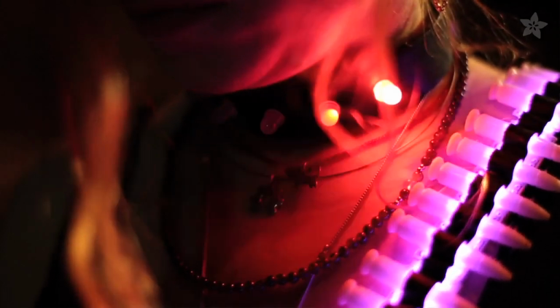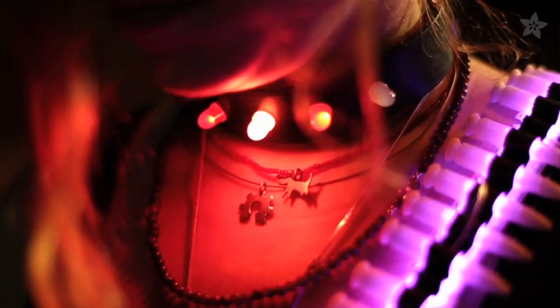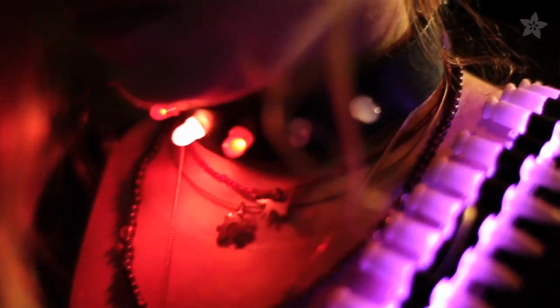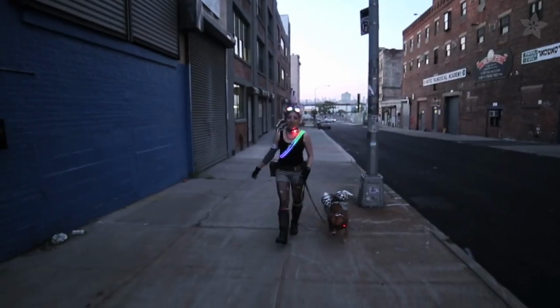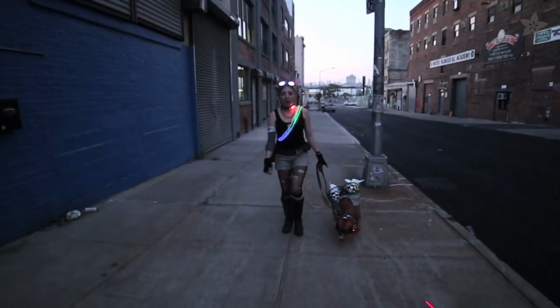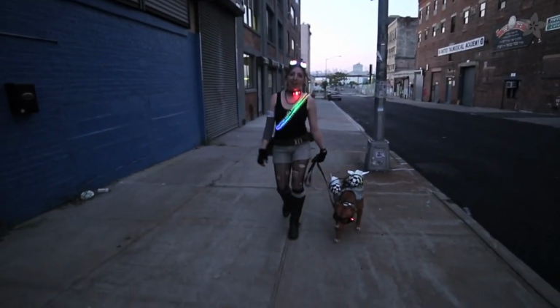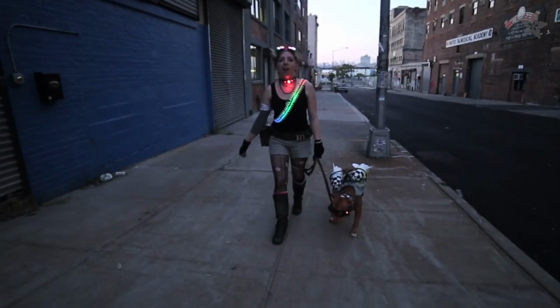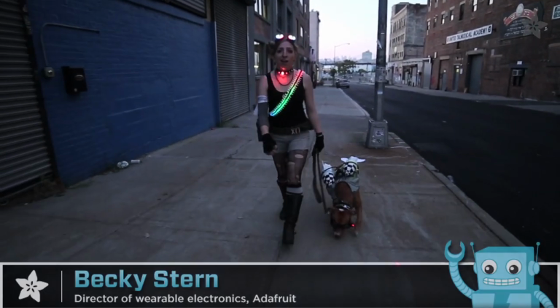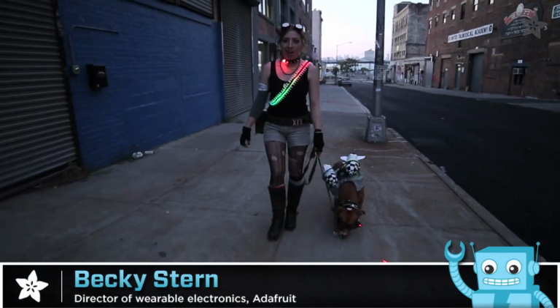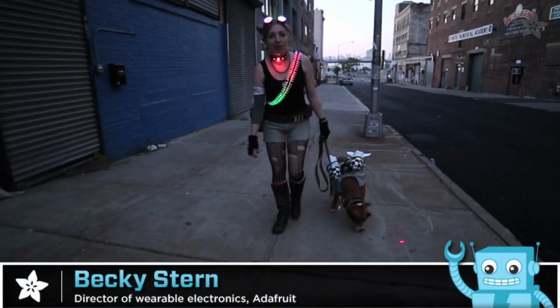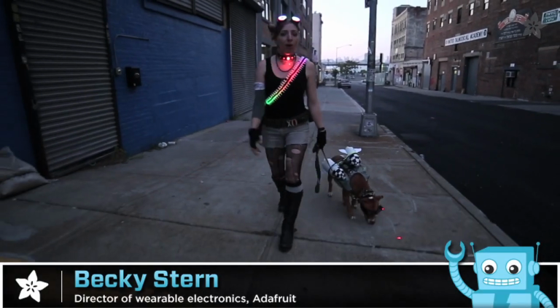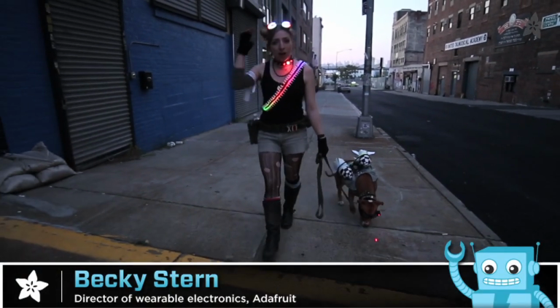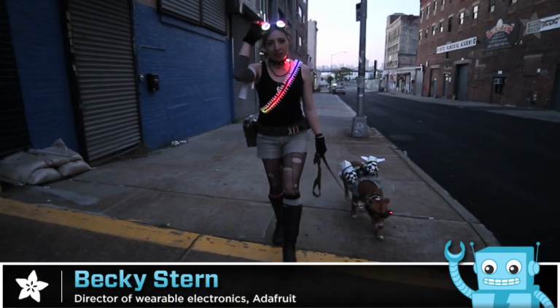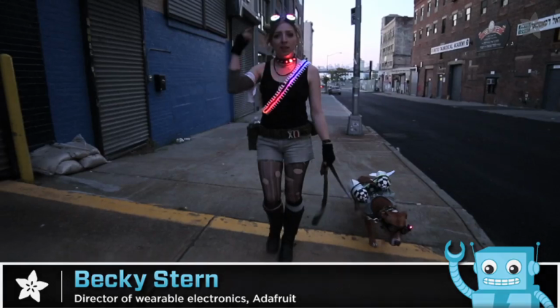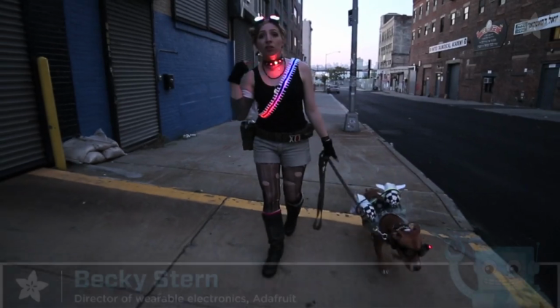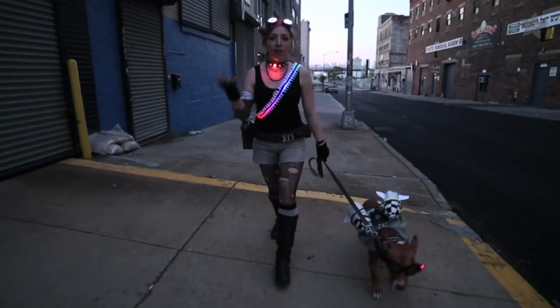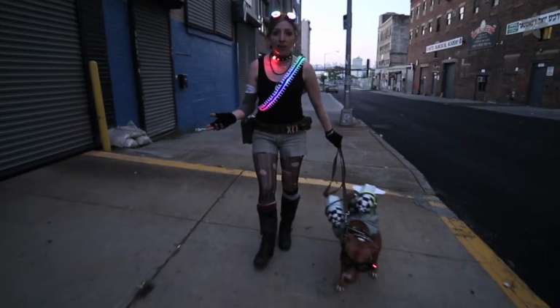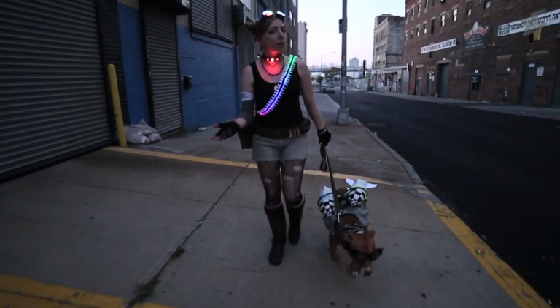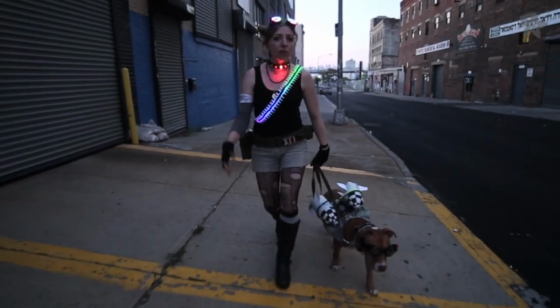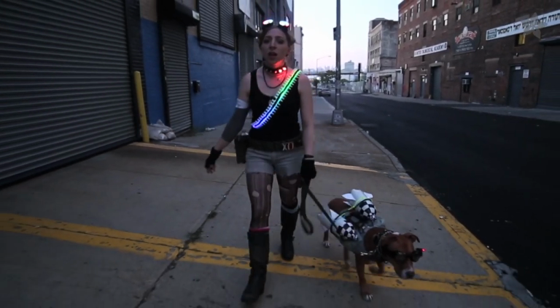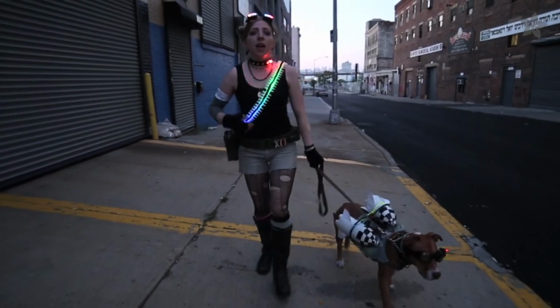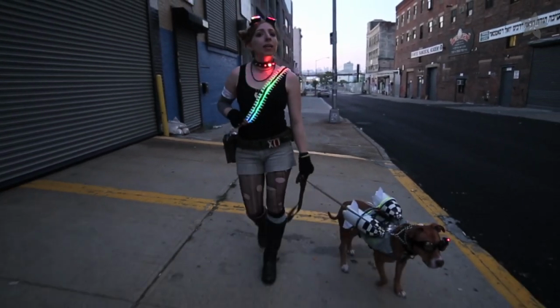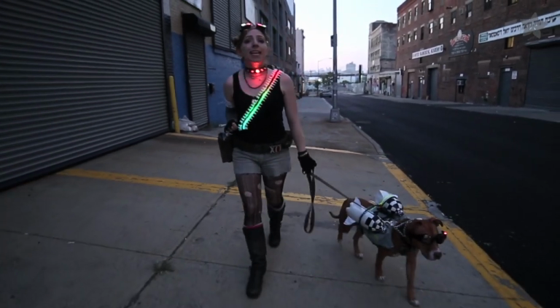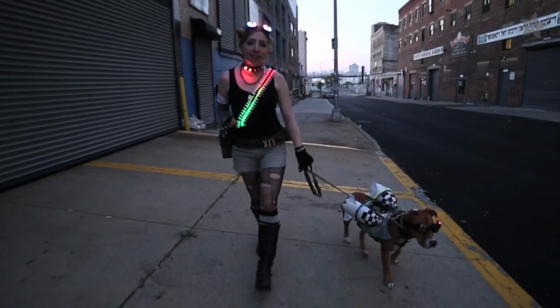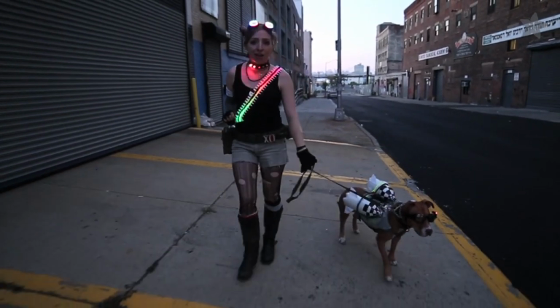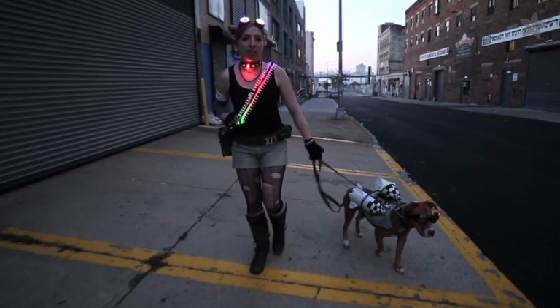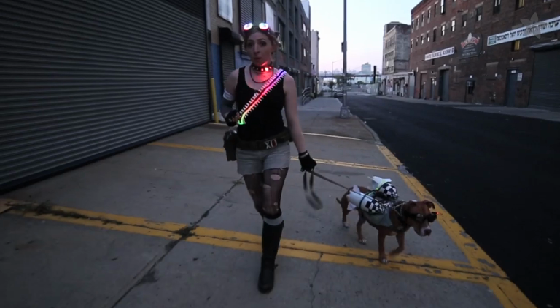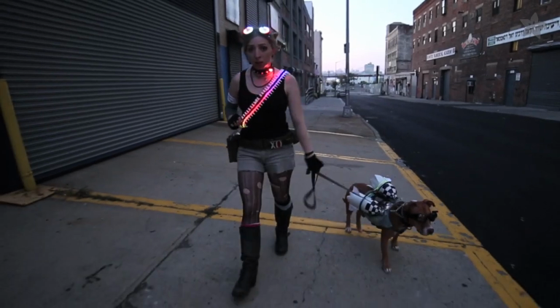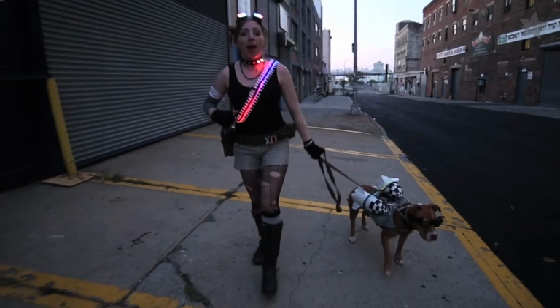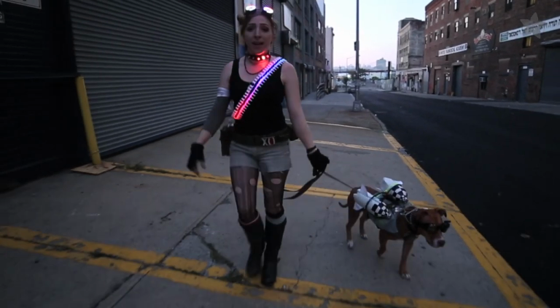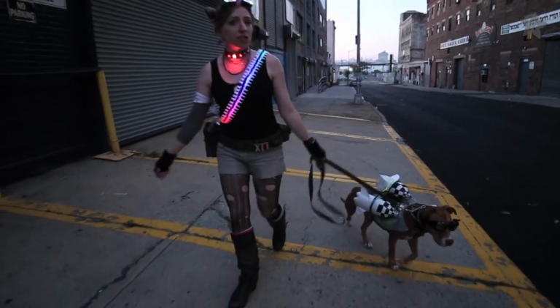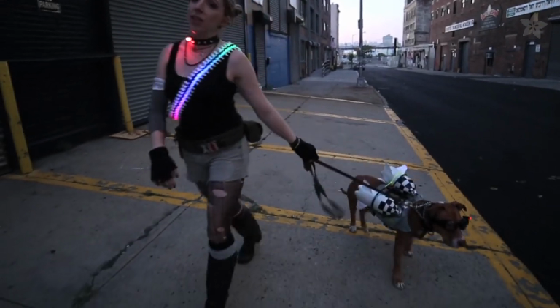My Halloween costume this year is a cyberpunk take on the comic icon Tank Girl. We've already modded up these goggles and the studded choker with NeoPixels in previous tutorials. Today we're 3D printing a bandolier of light using NeoPixel strip and white NinjaFlex filament.